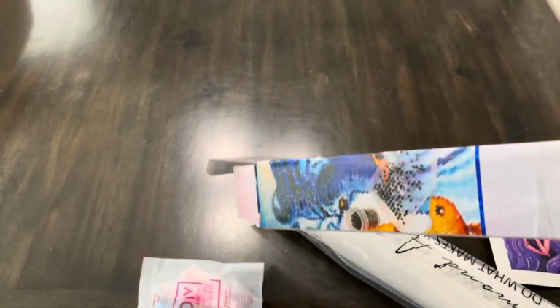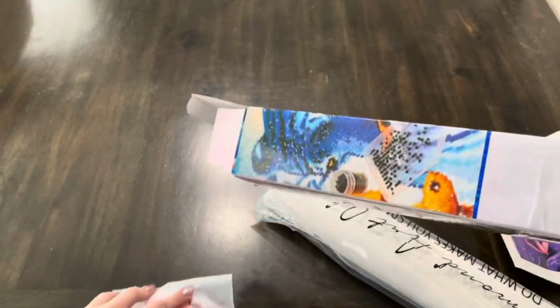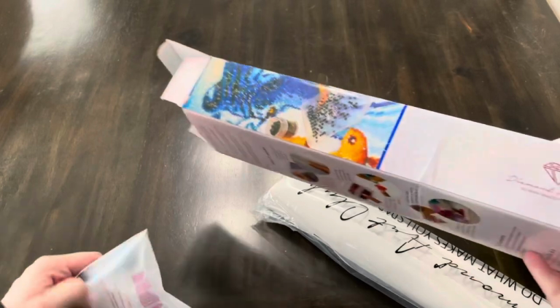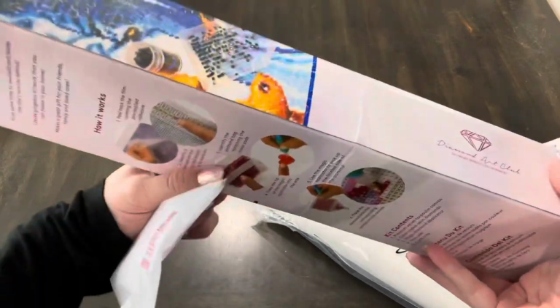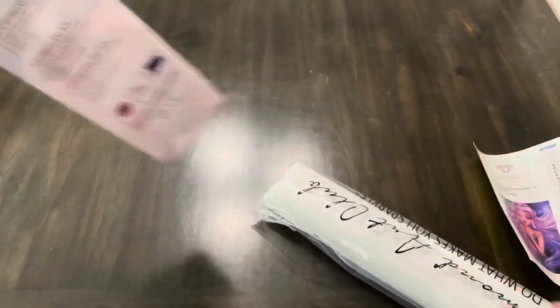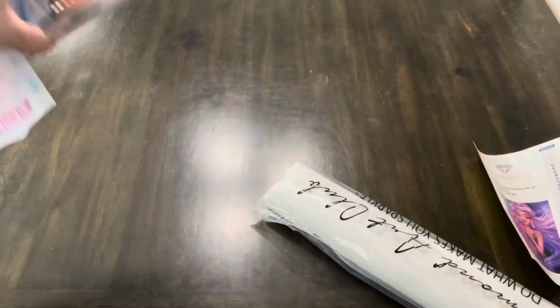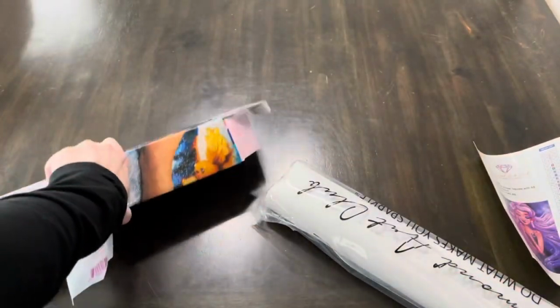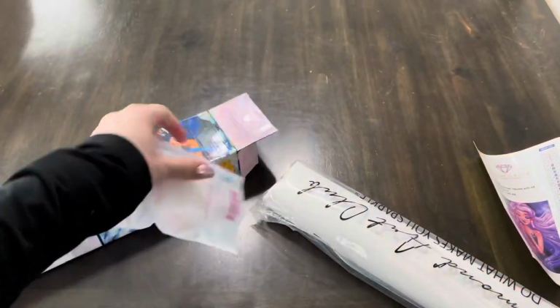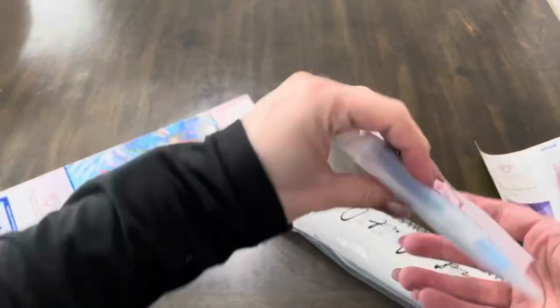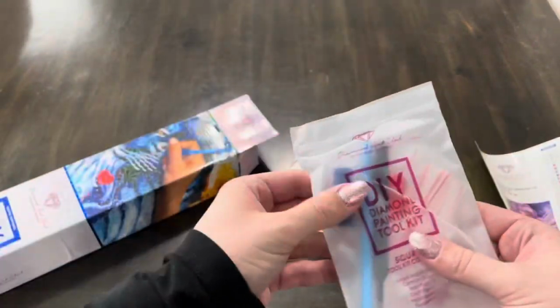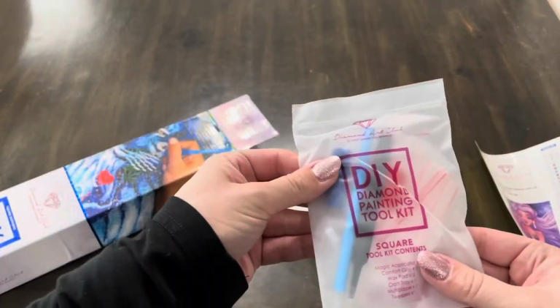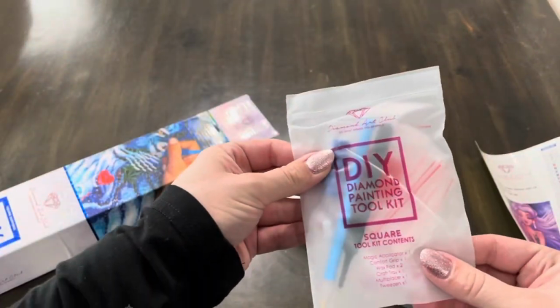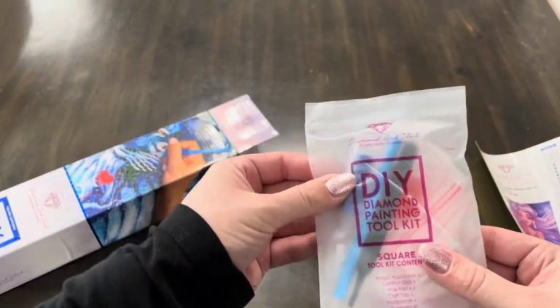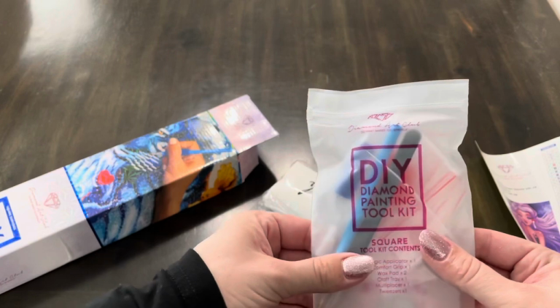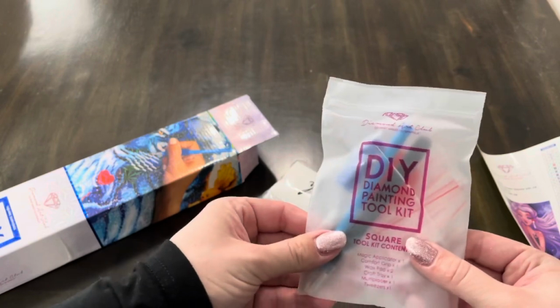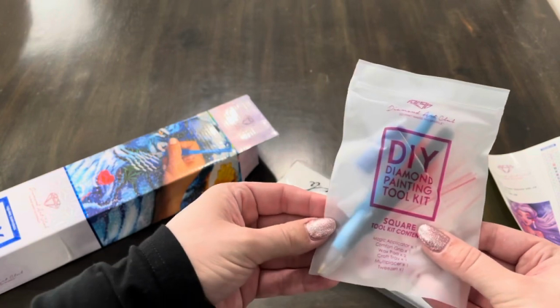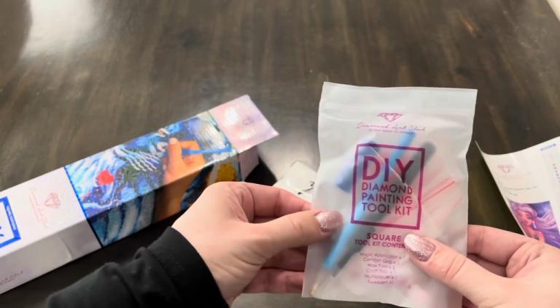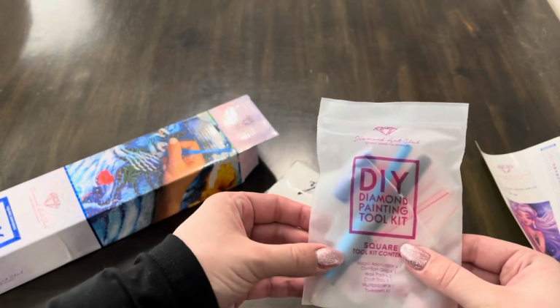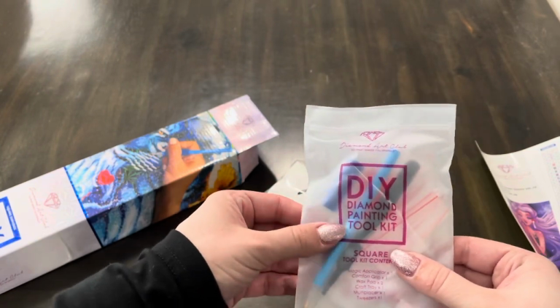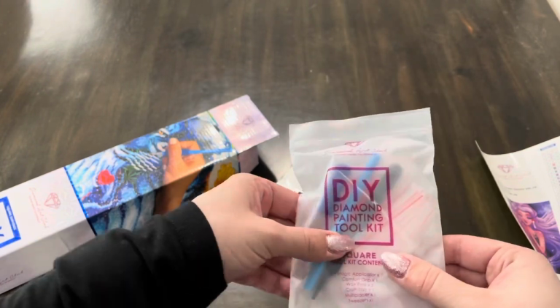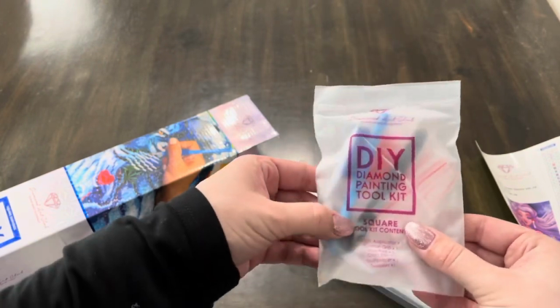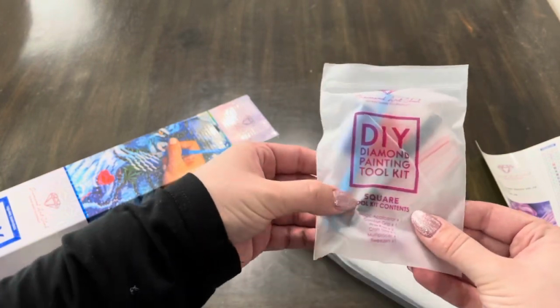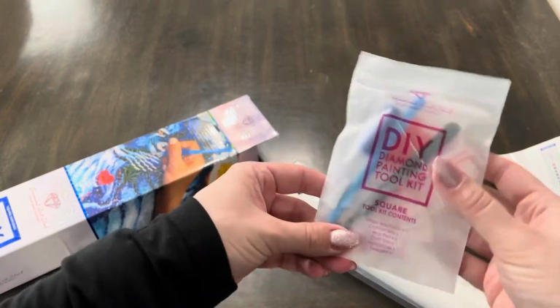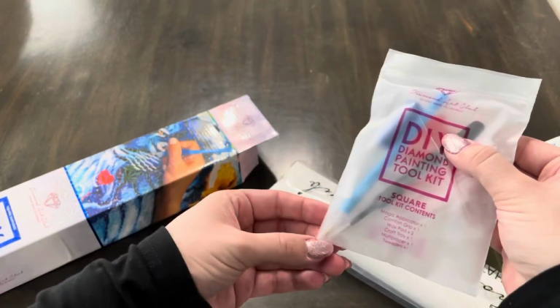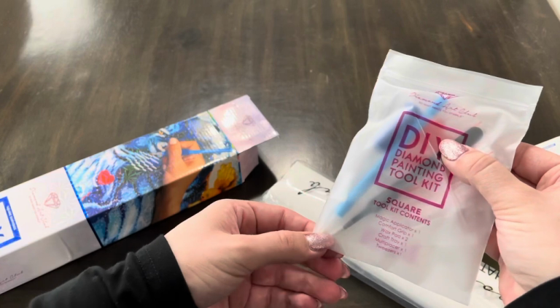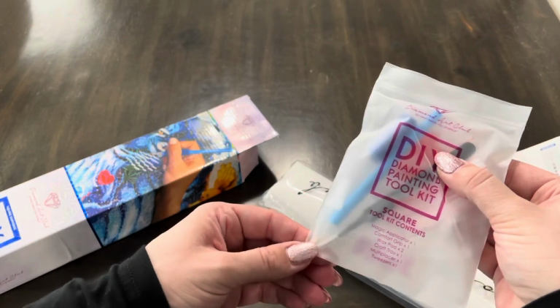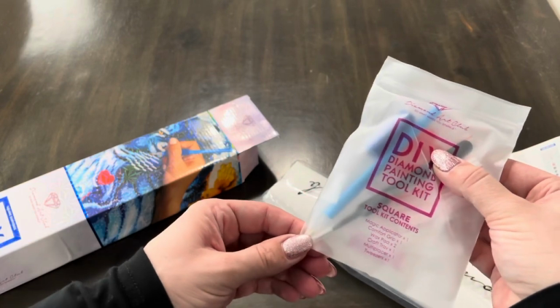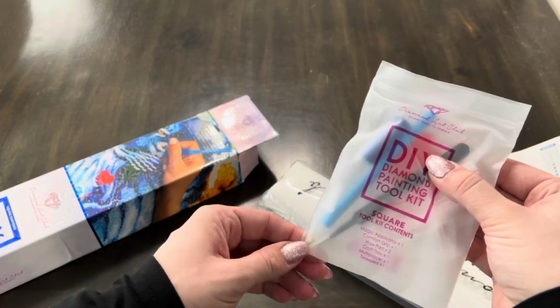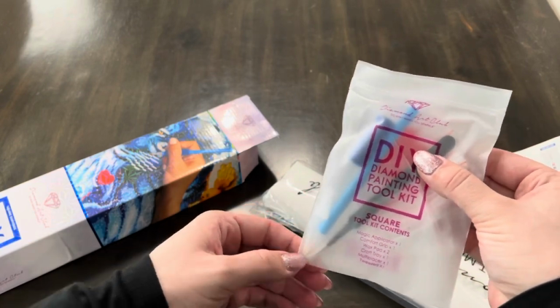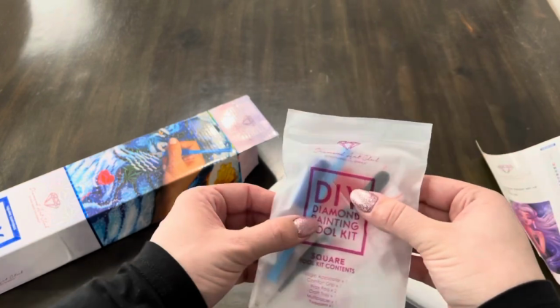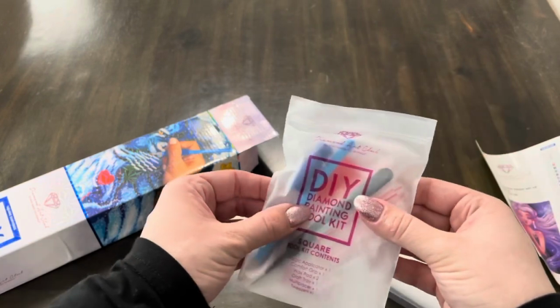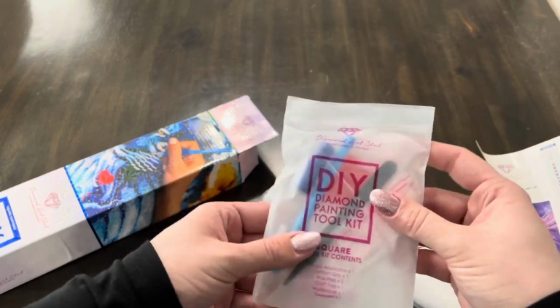And then there is the typical diamond painting square tool kit. So you have a four-placer, you have a diamond pen, and you do have the tweezers that have an extremely sharp point — so be careful with those.